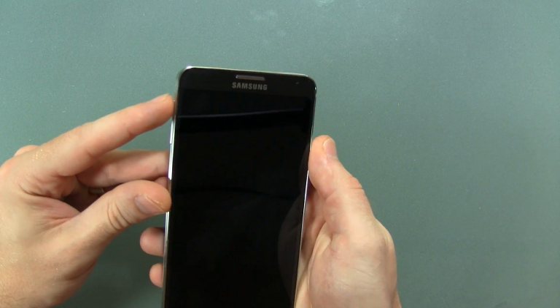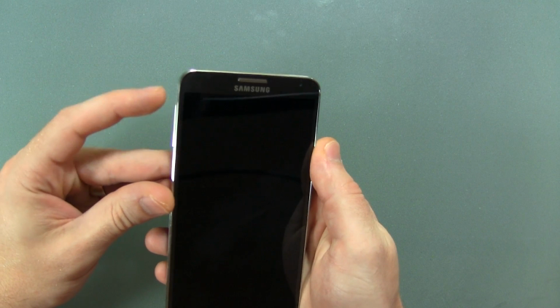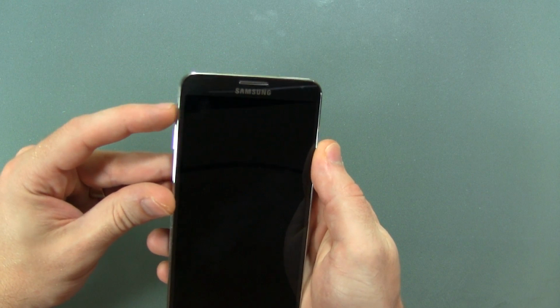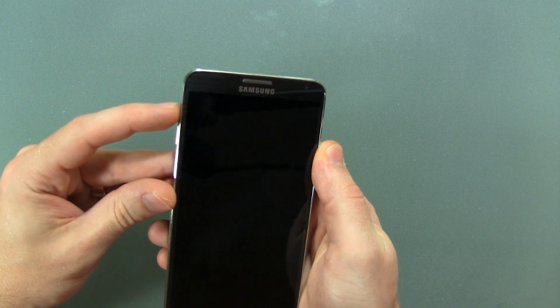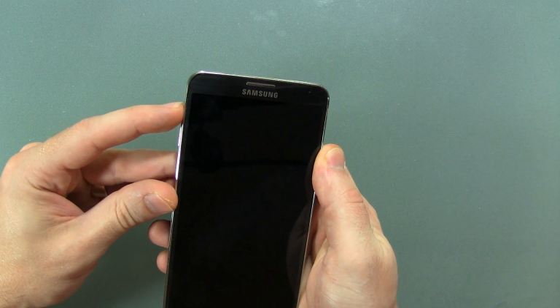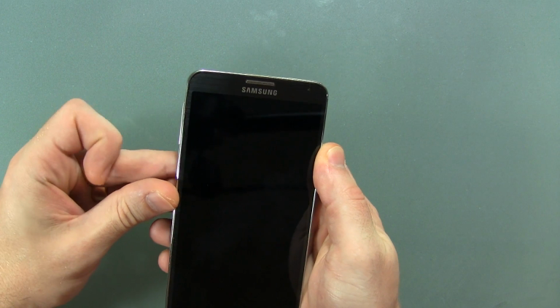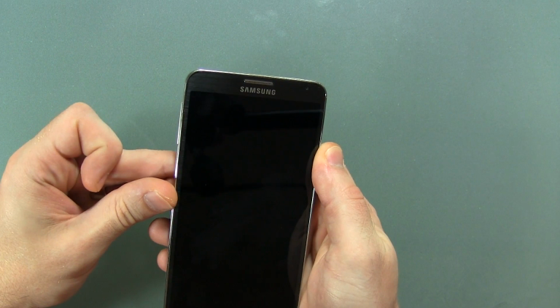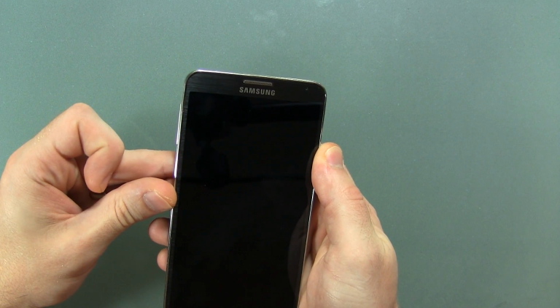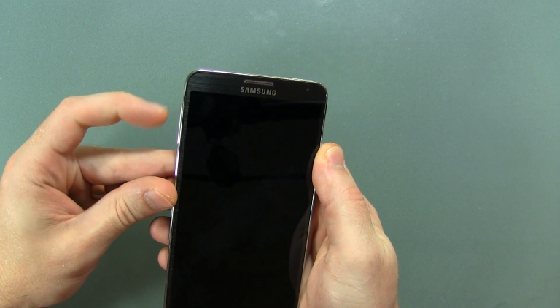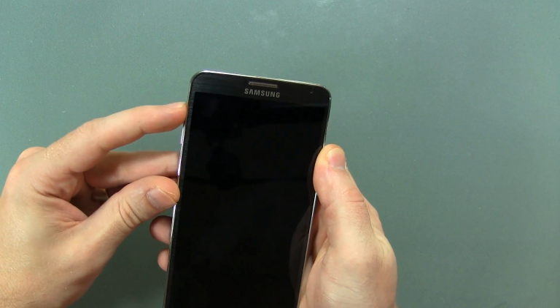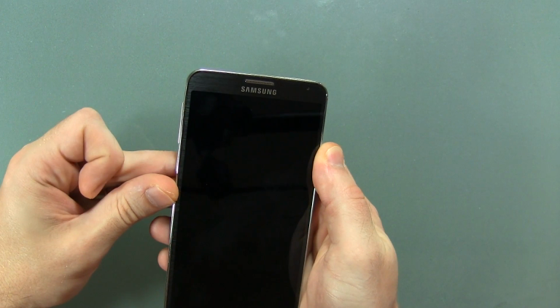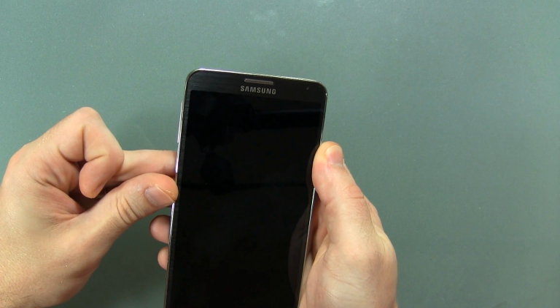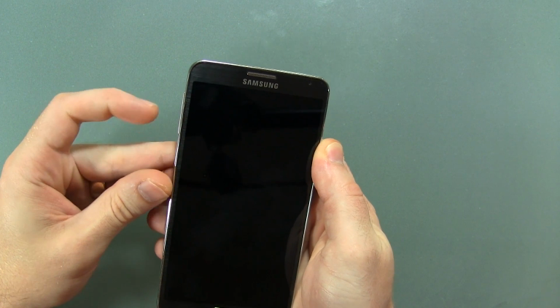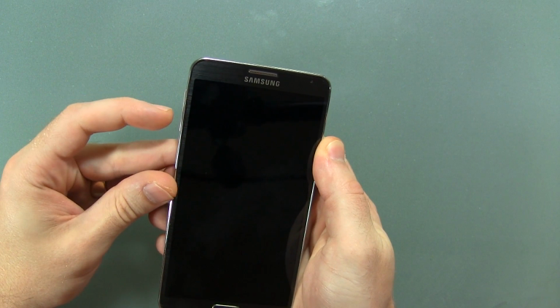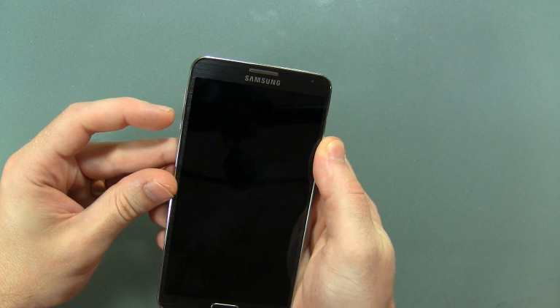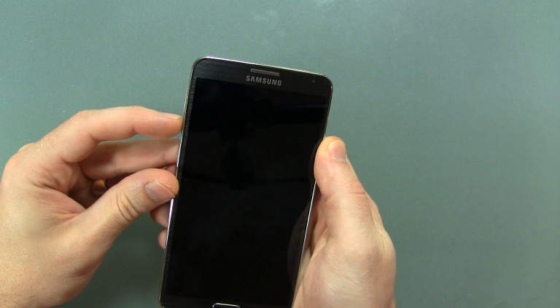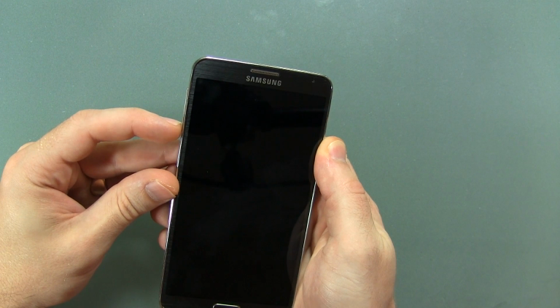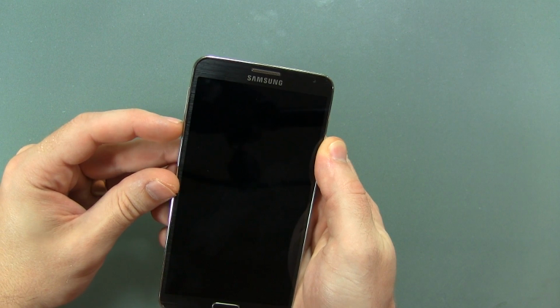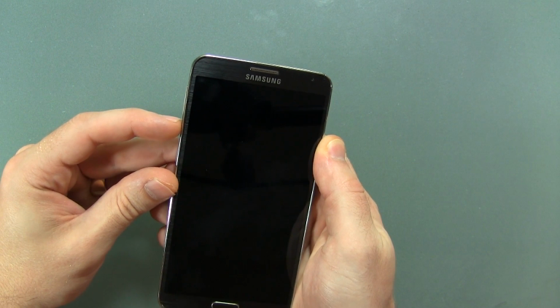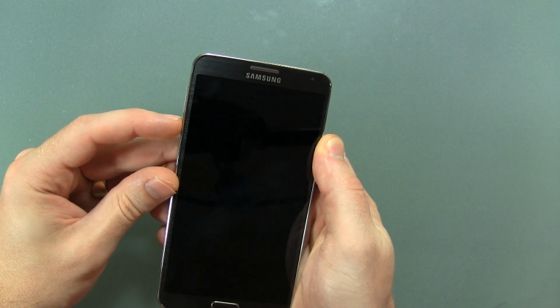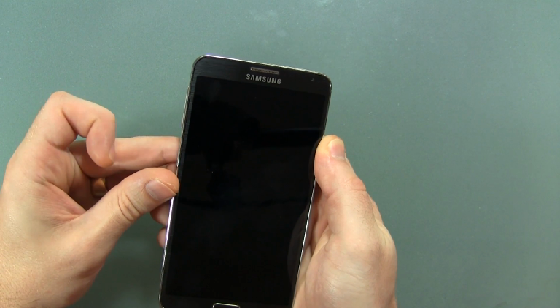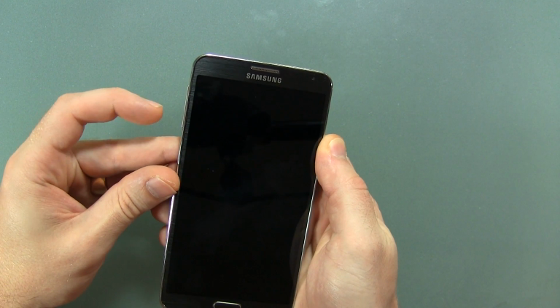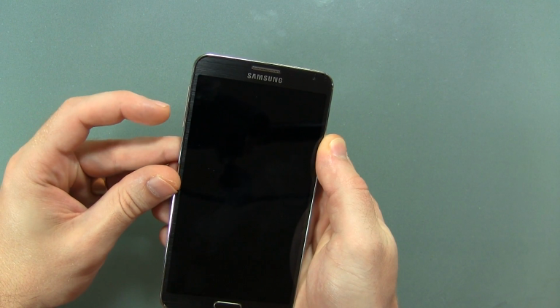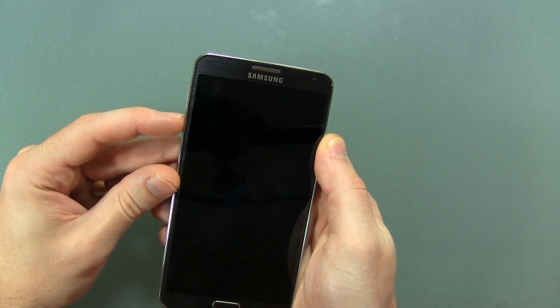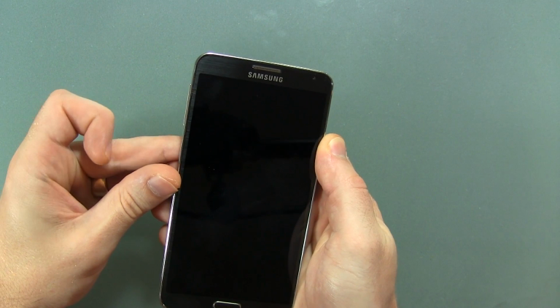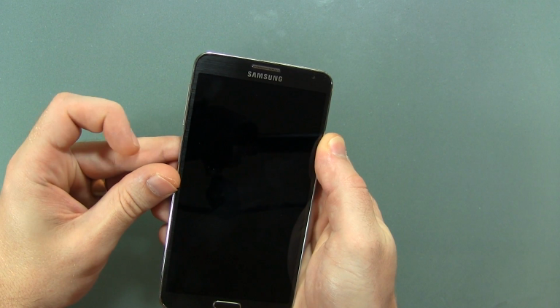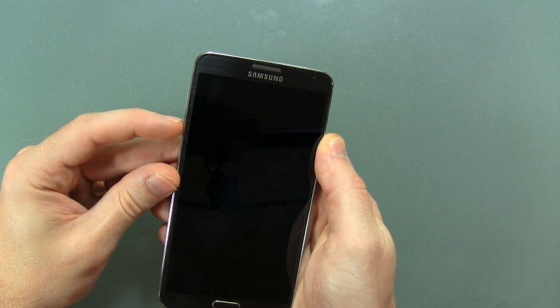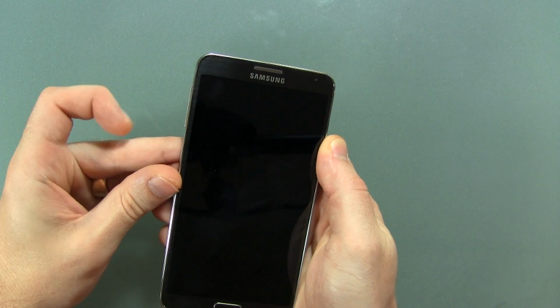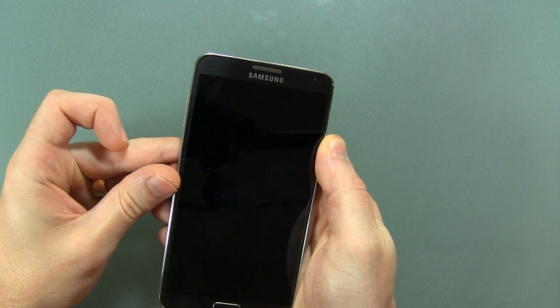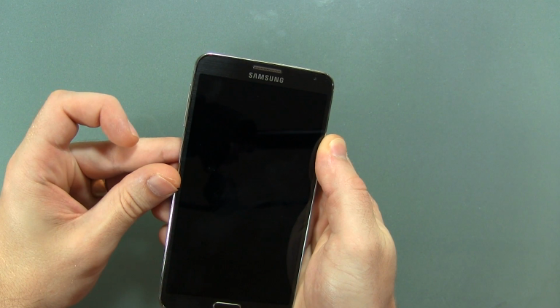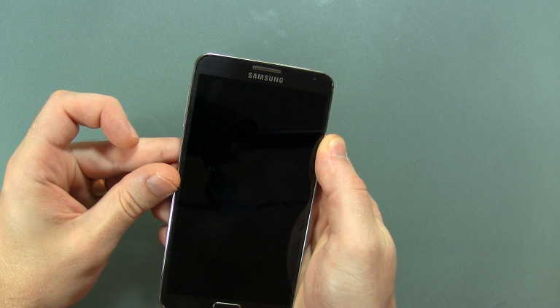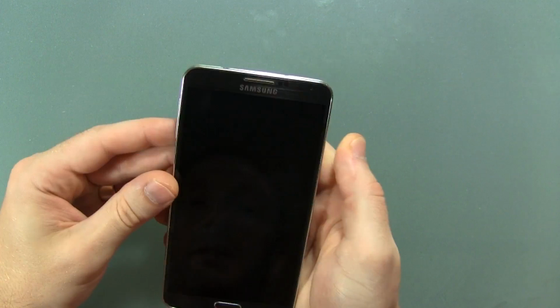Double tapping or double clicking the volume up button skips it forward, and double clicking the back button skips it to the previous track there. As you can see.